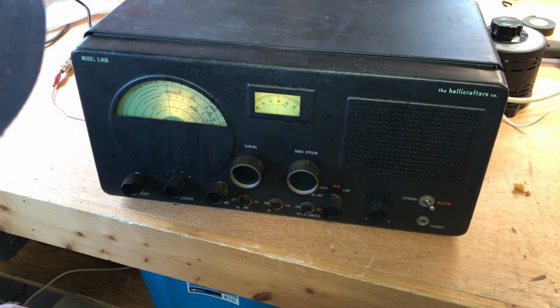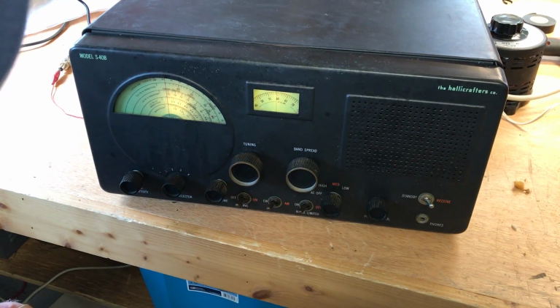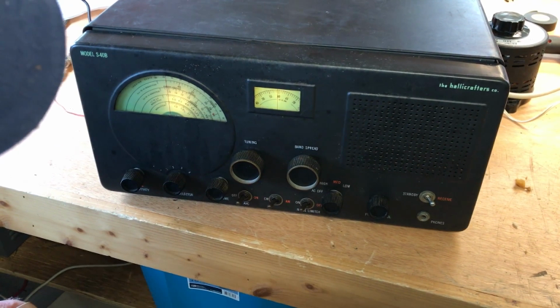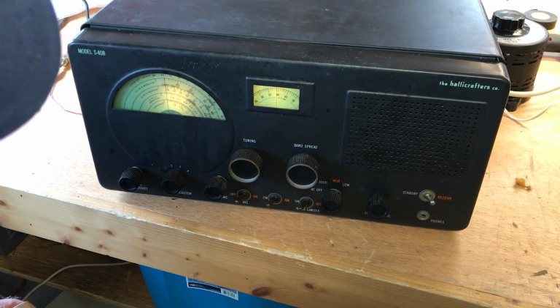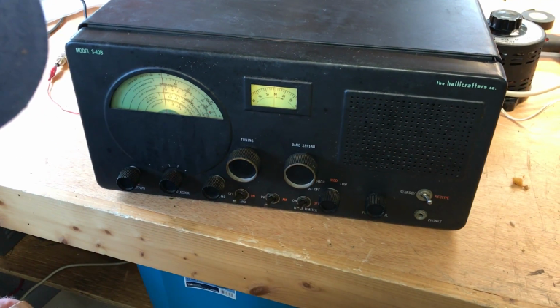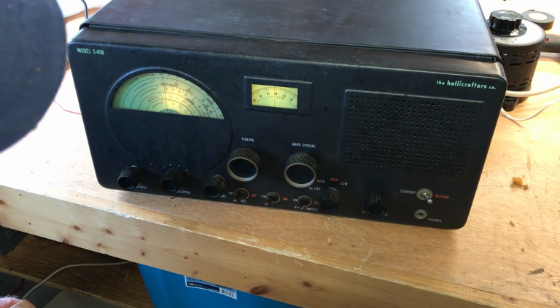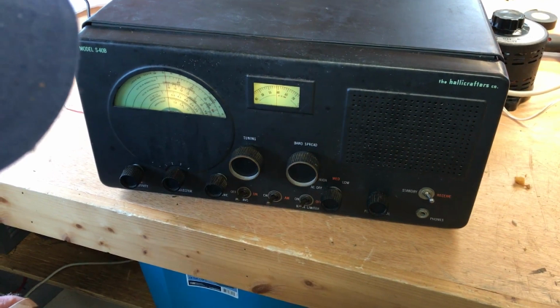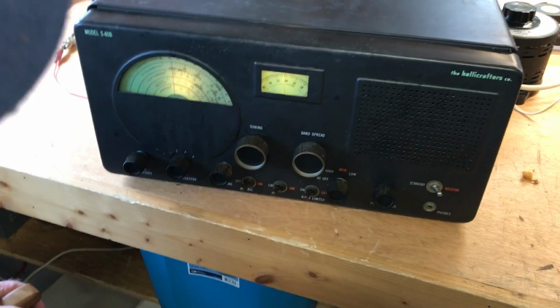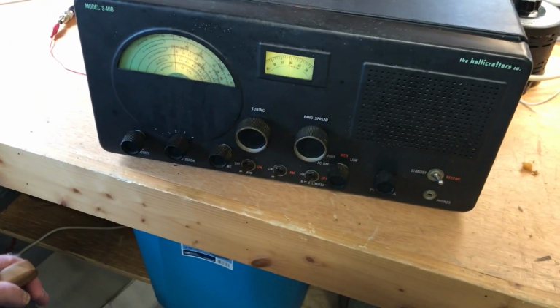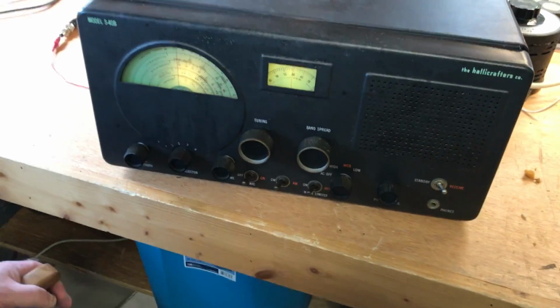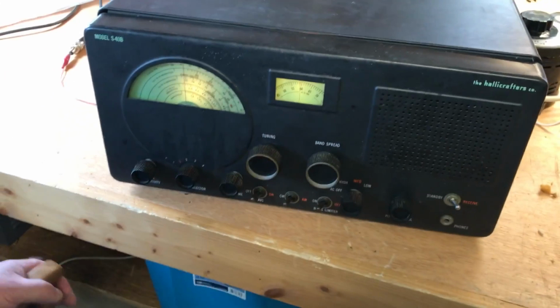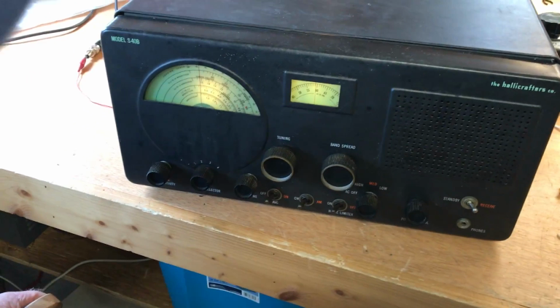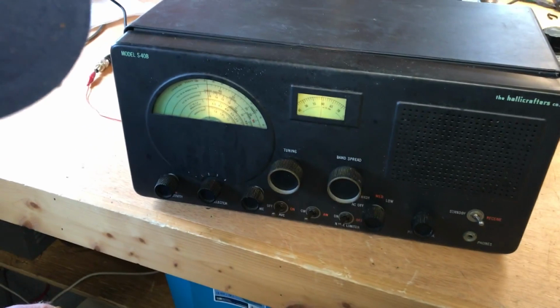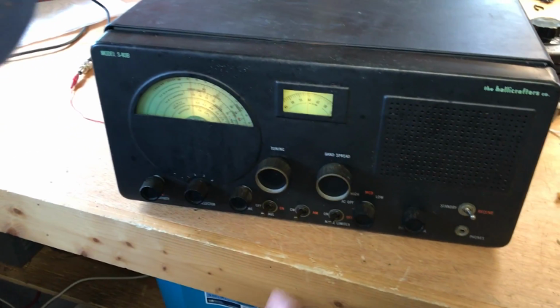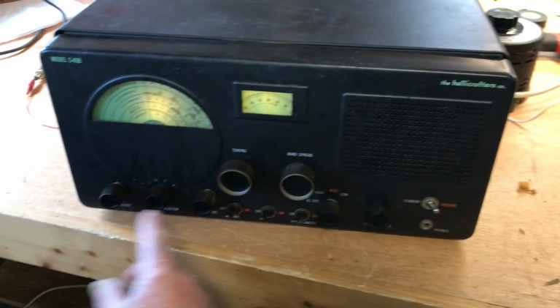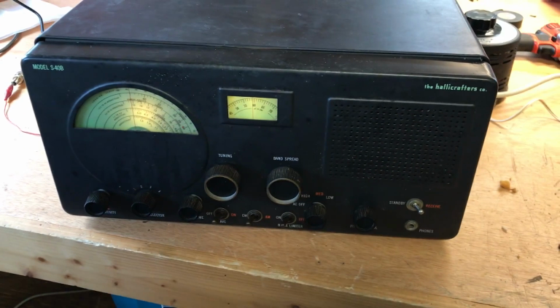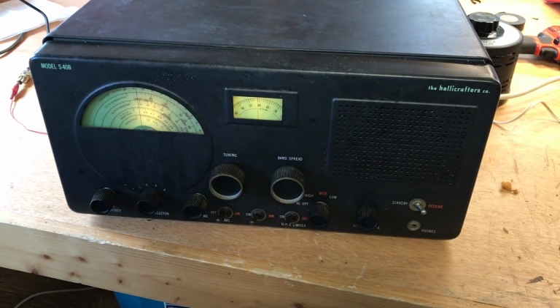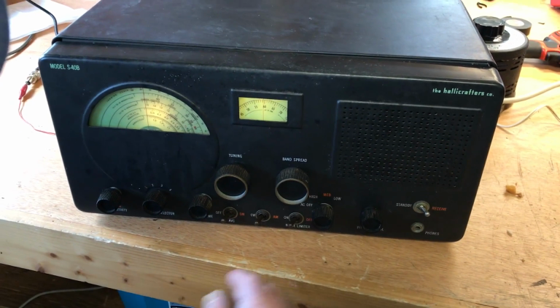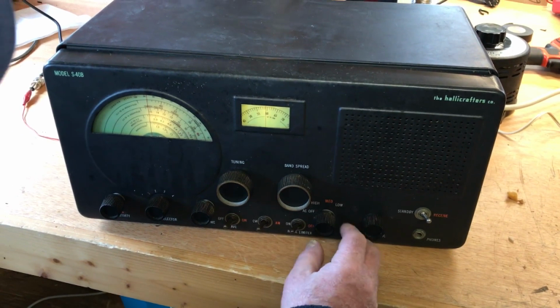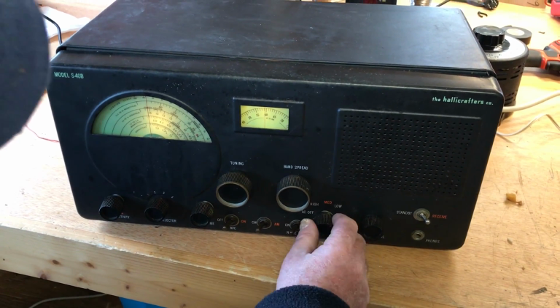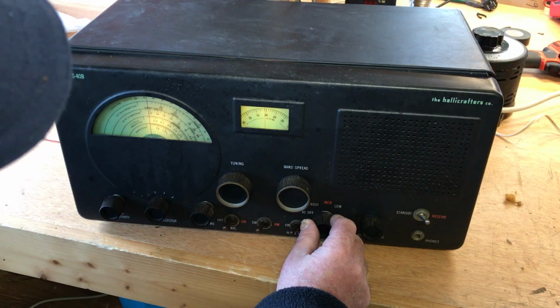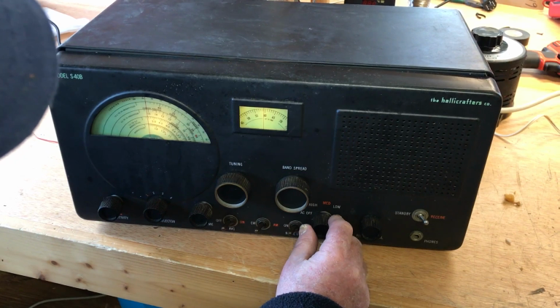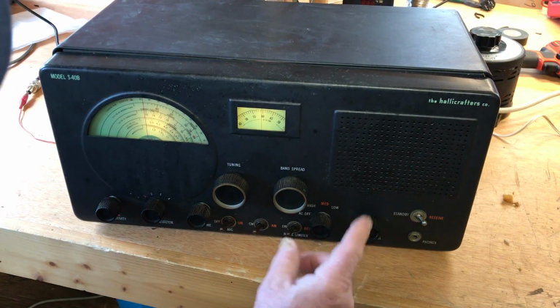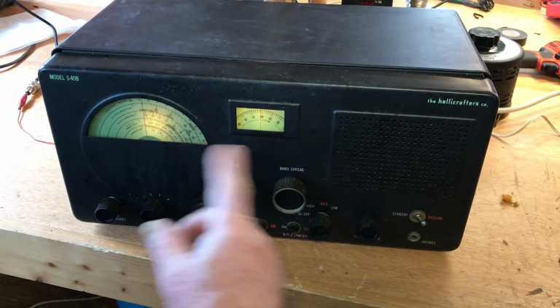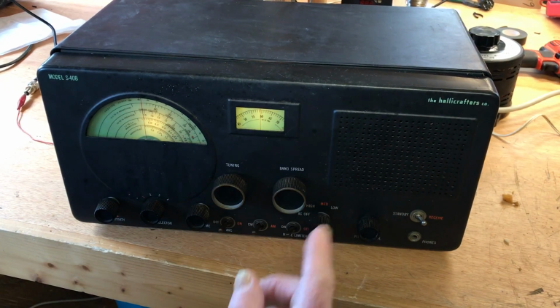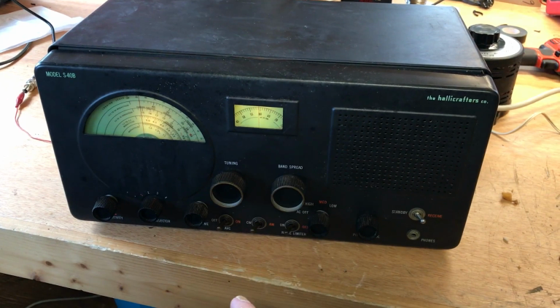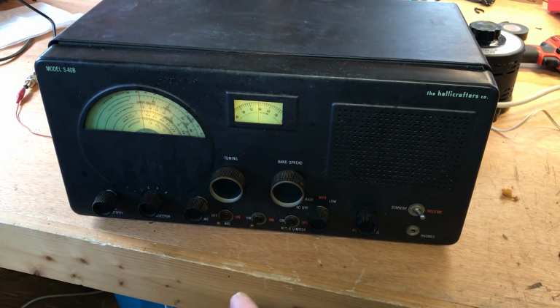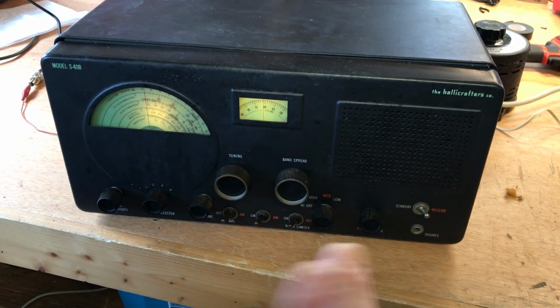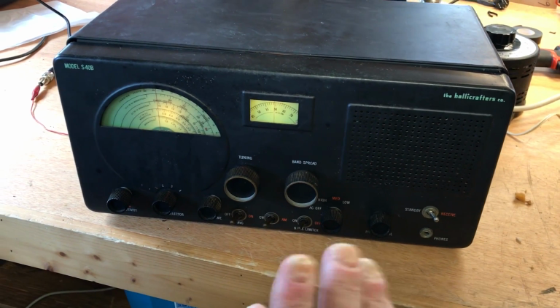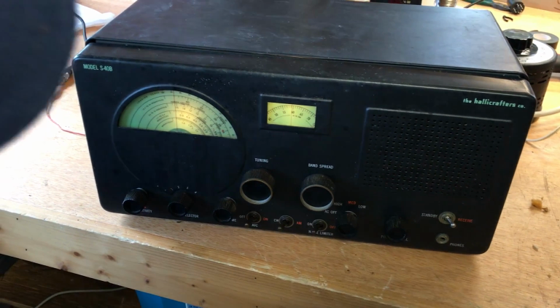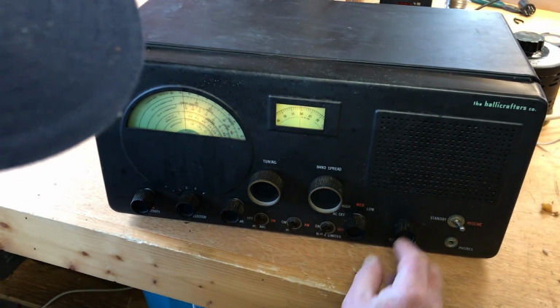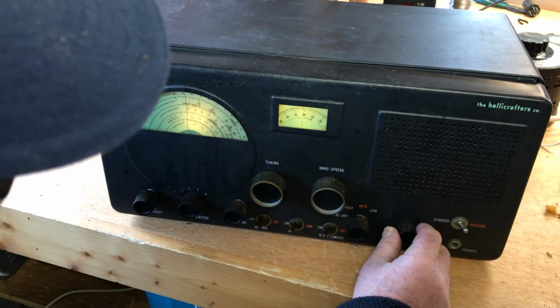We're on a vertical antenna right now. It's about 1 o'clock in the afternoon in Michigan. We're on 20 meters. This is a ham band right here. We've got high winds outside — the antenna's being blown around pretty good.